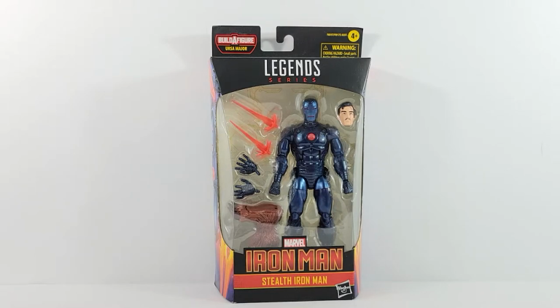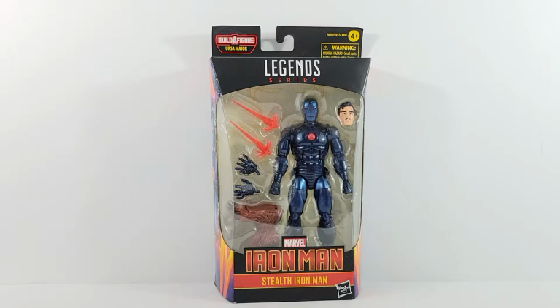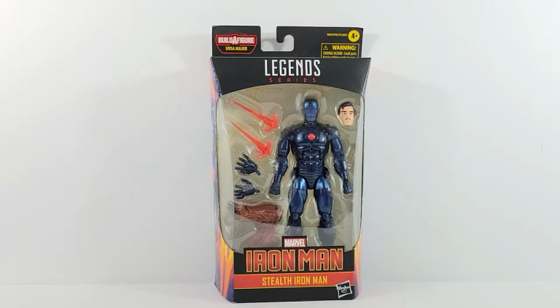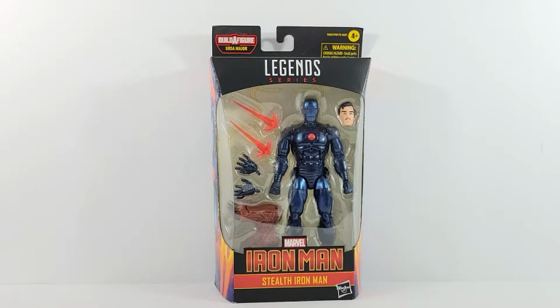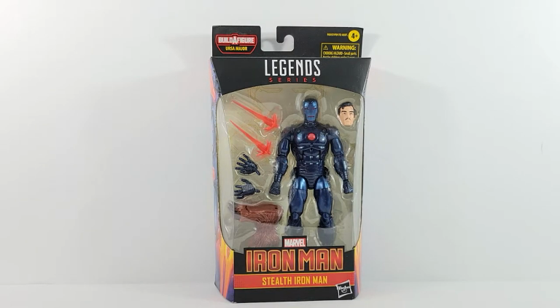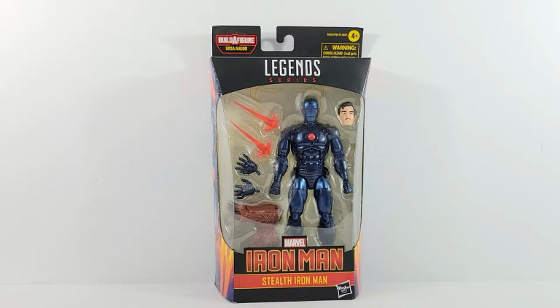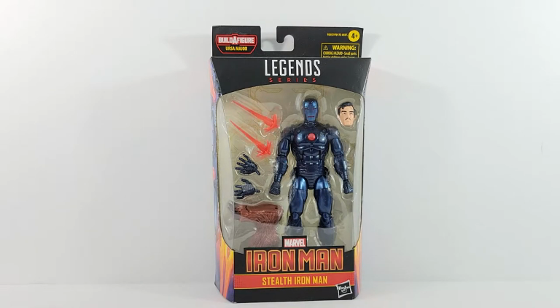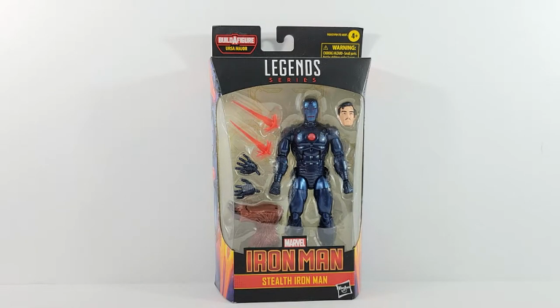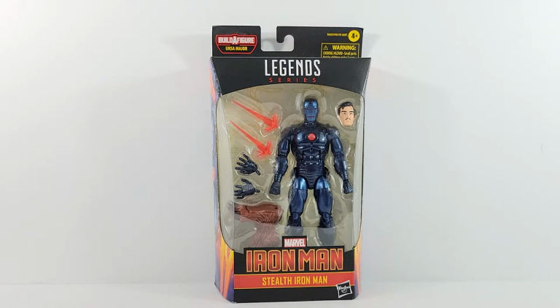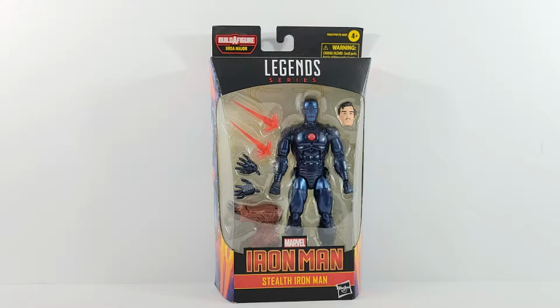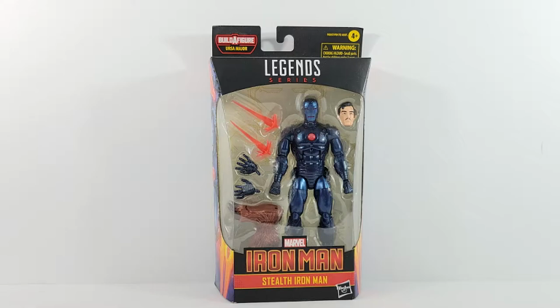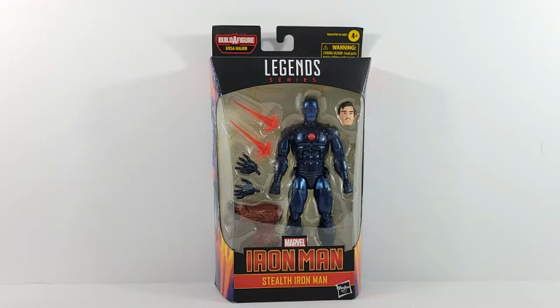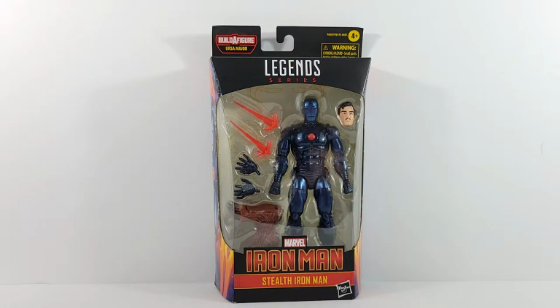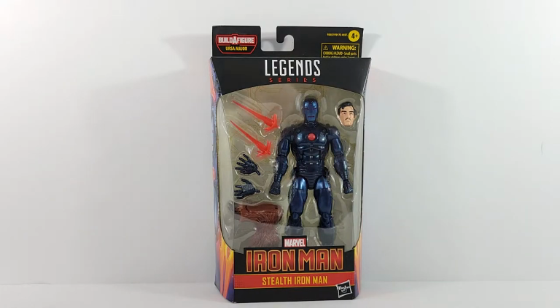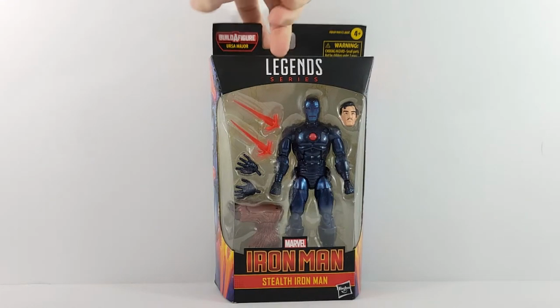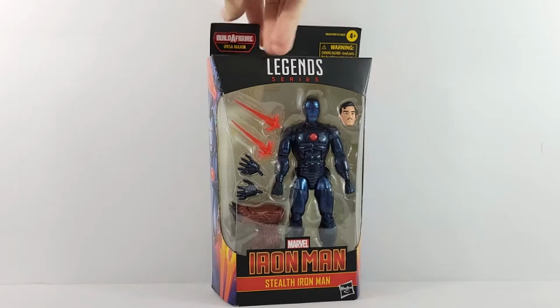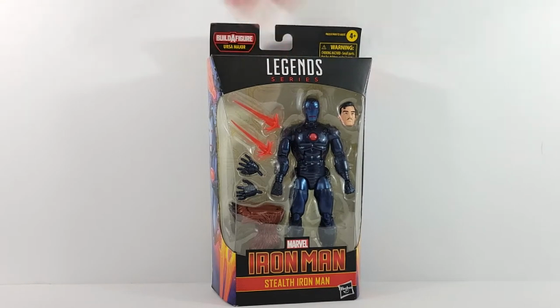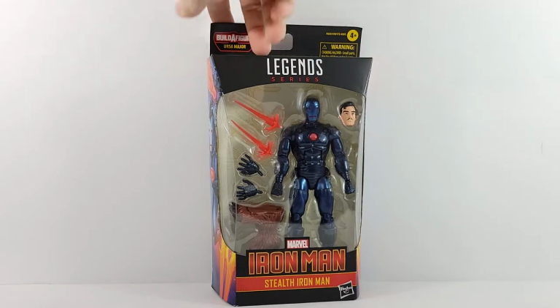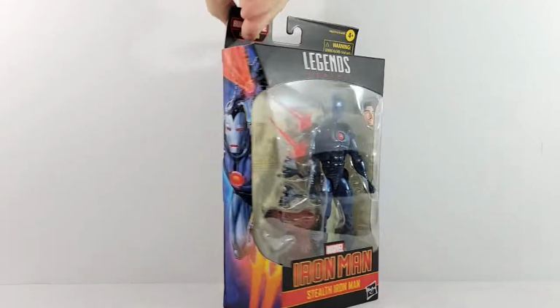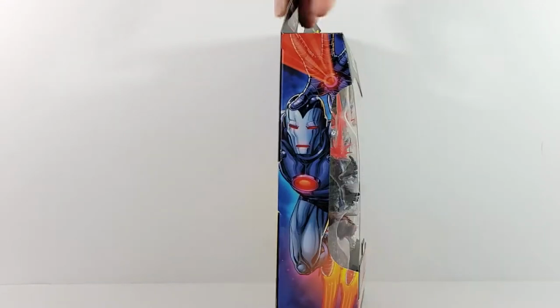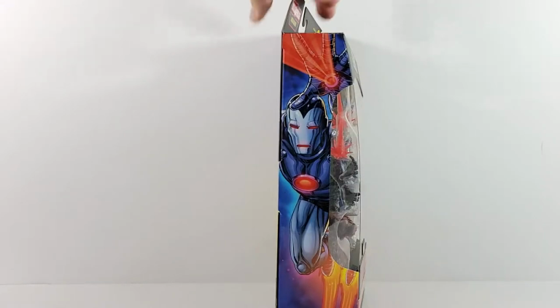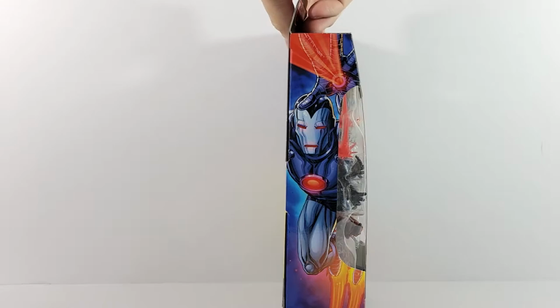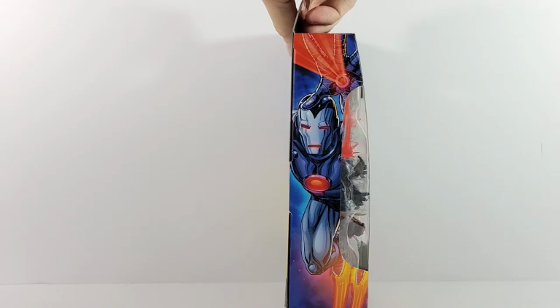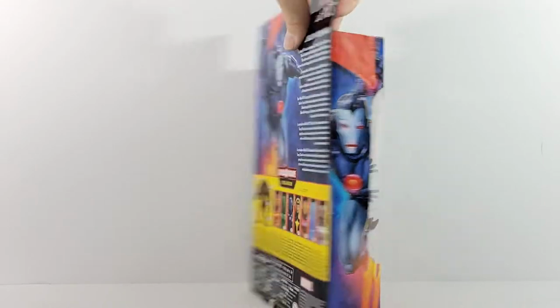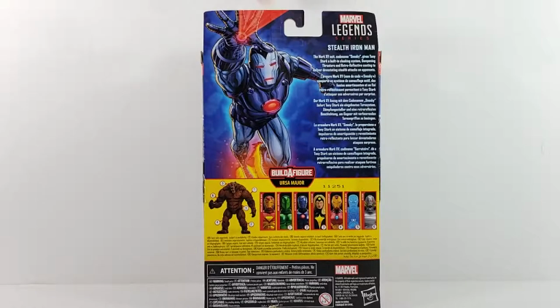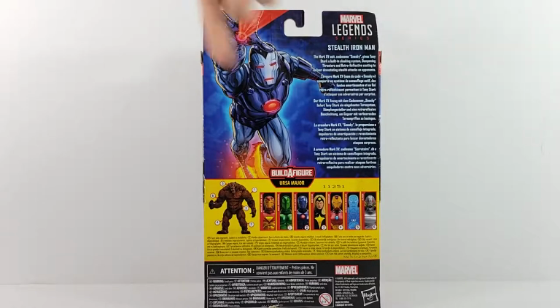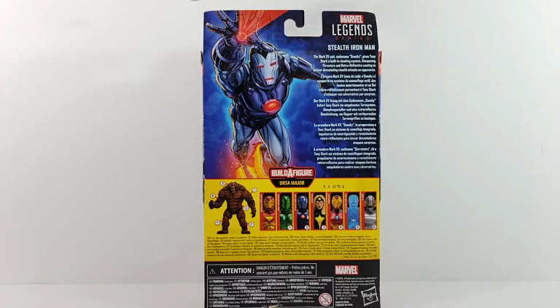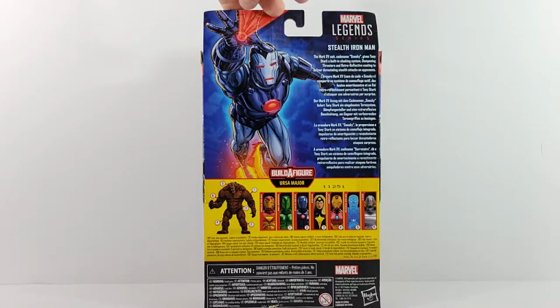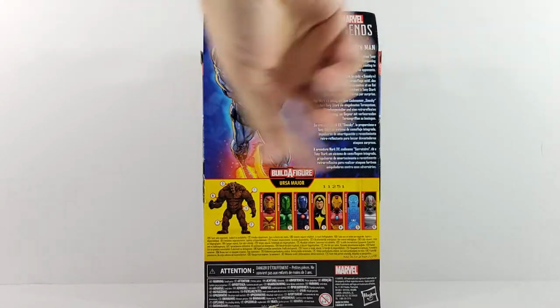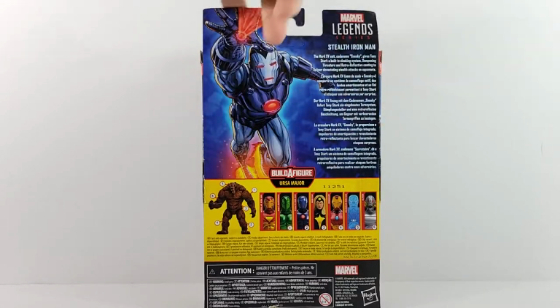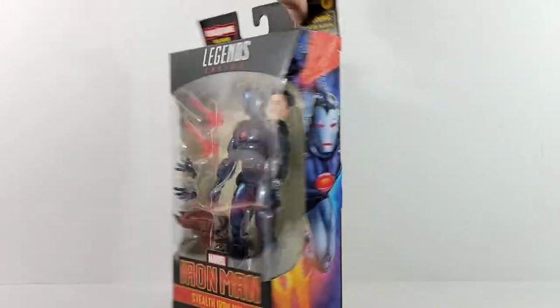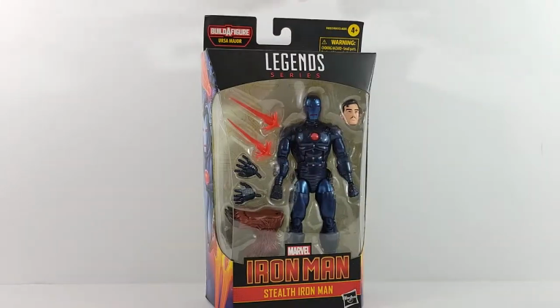Hey everyone, today I'm doing a review on the Marvel Legends Stealth Iron Man URSA wave. It's got a nice little open window, a nice image of Stealth Iron Man on the back, along with a cool image of the rest of the figures in the wave. We'll go and get this guy opened up and check out the details.